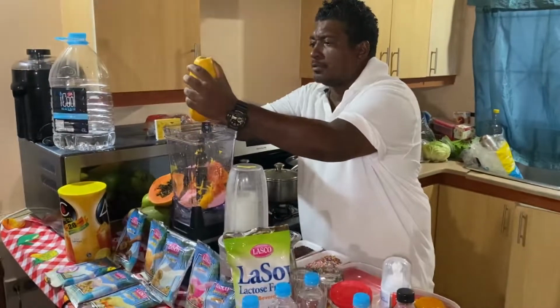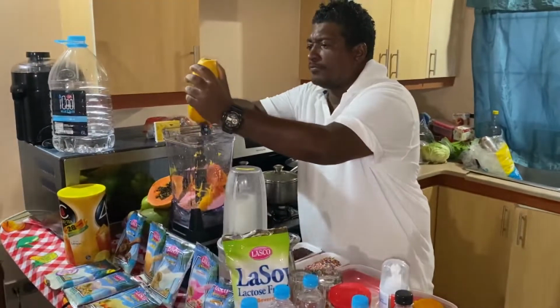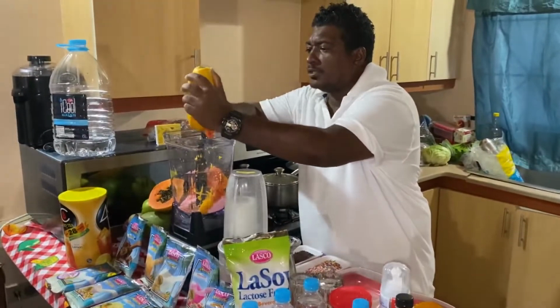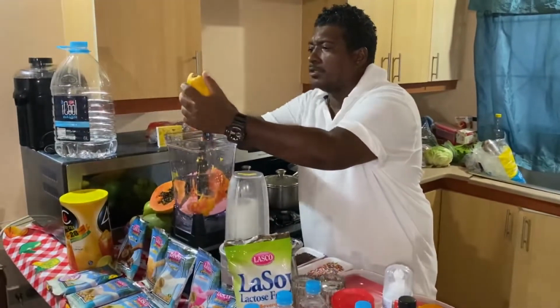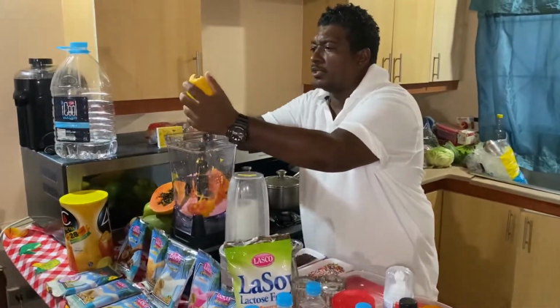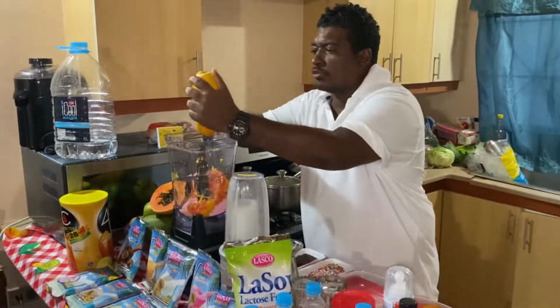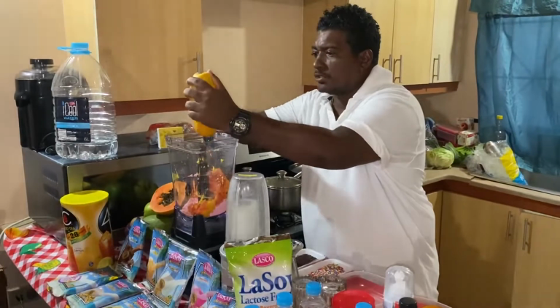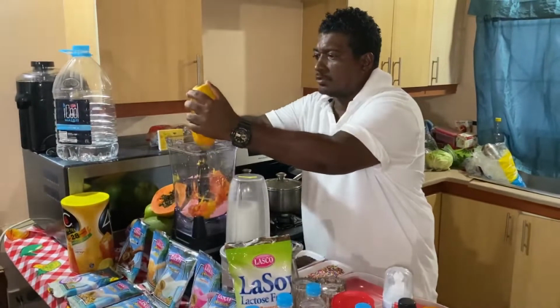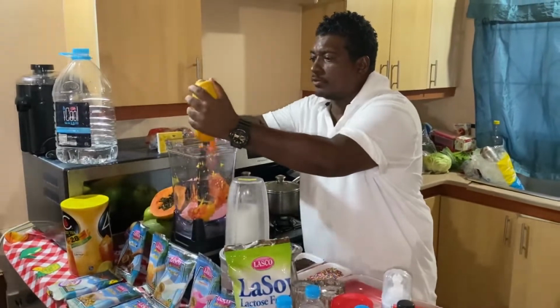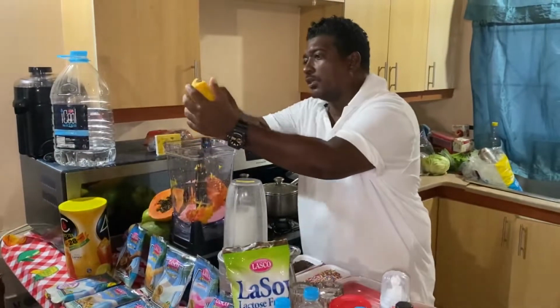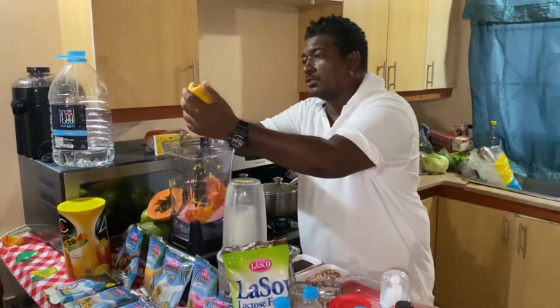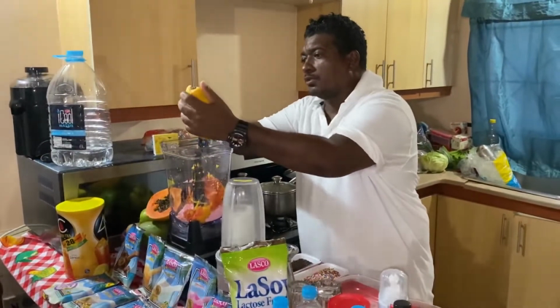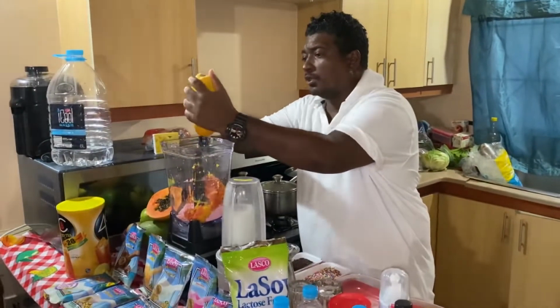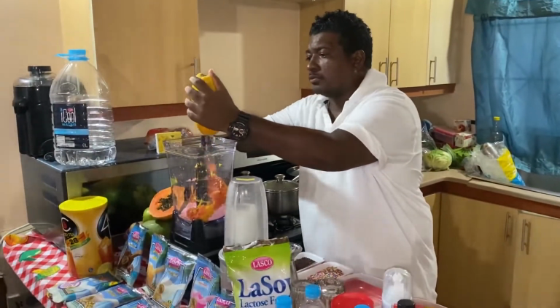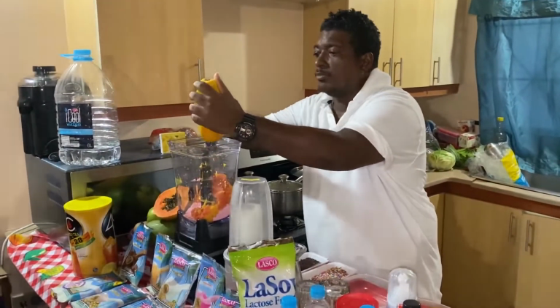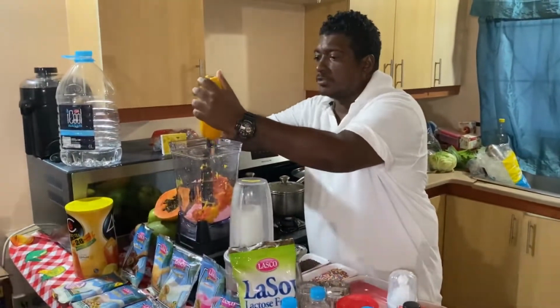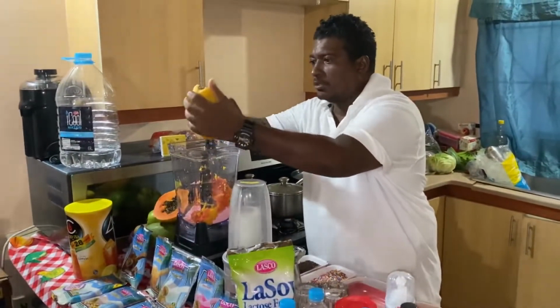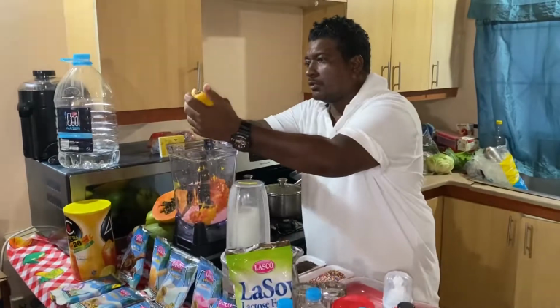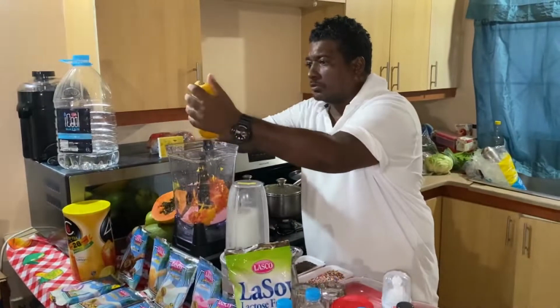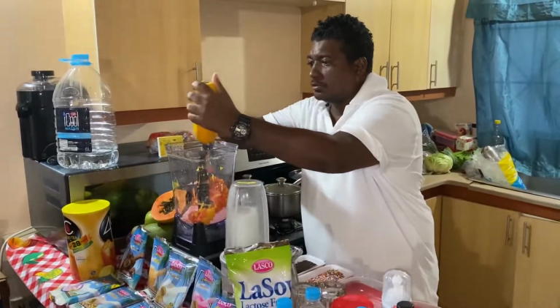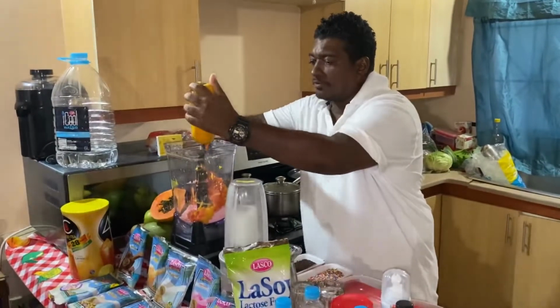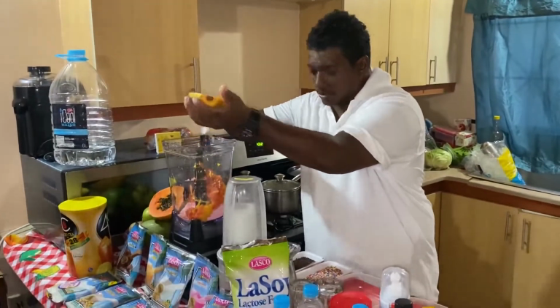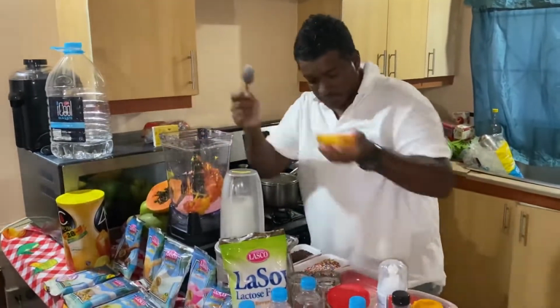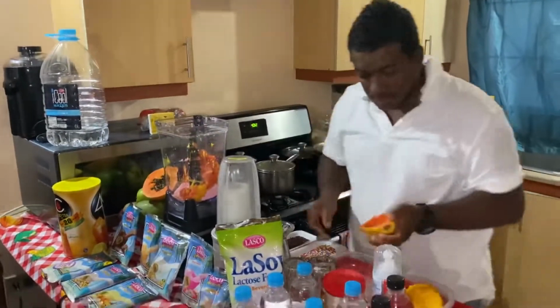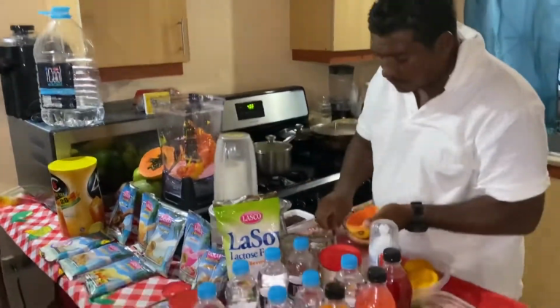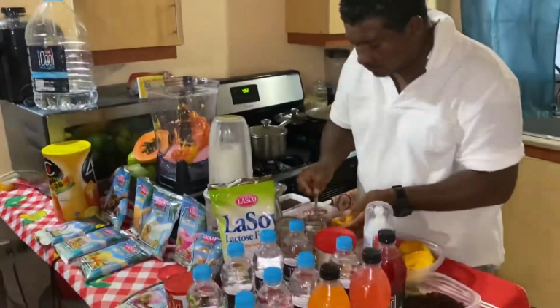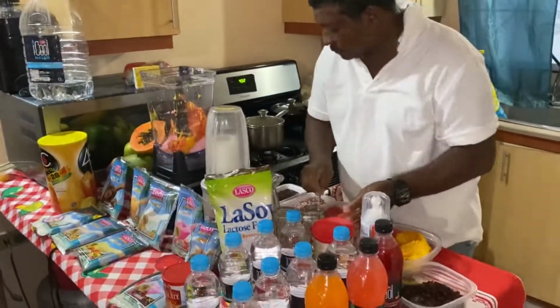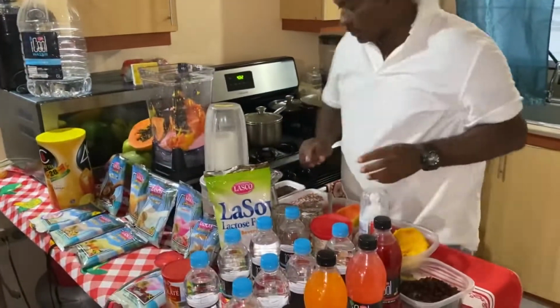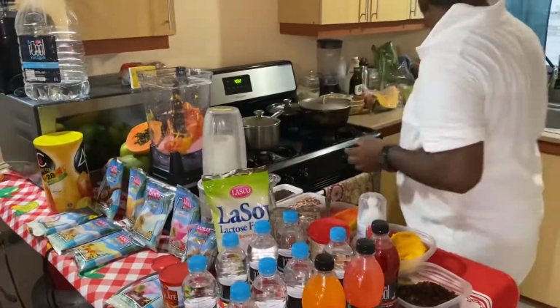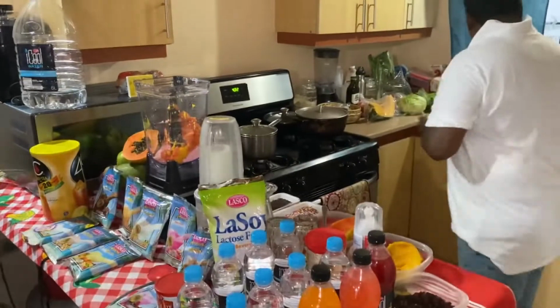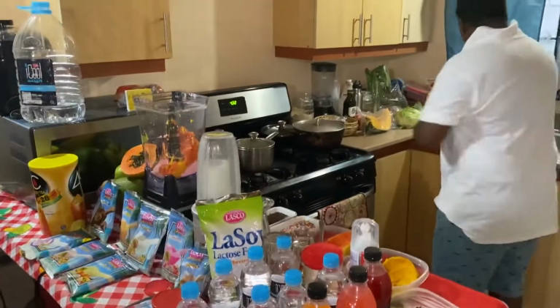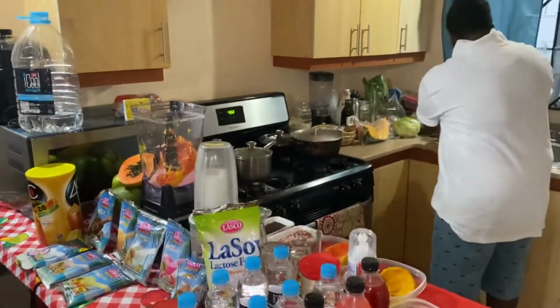Every family in Jamaica should try this. This is very good for the kids, especially now coming down to the summer. This is a very healthy drink for the kids, so I'm going to put some ice in there.